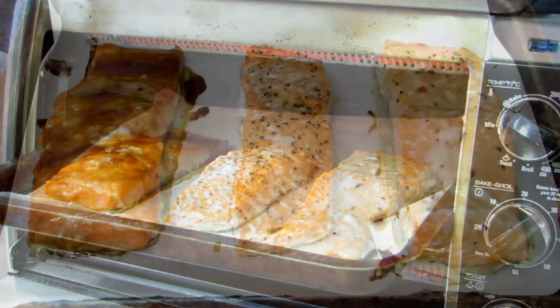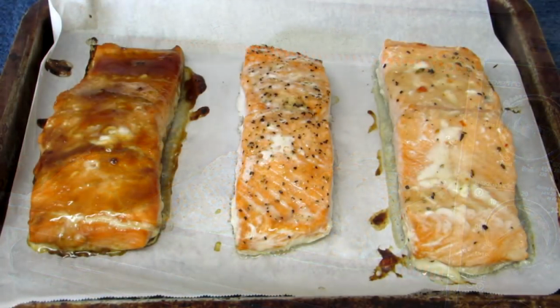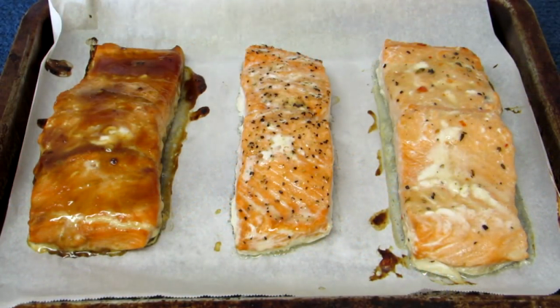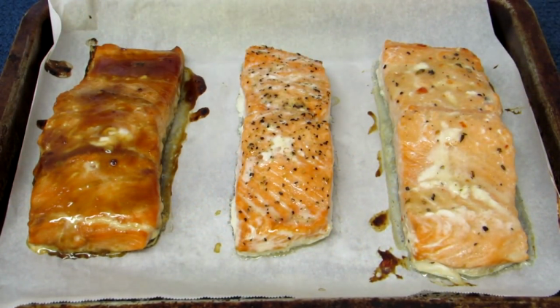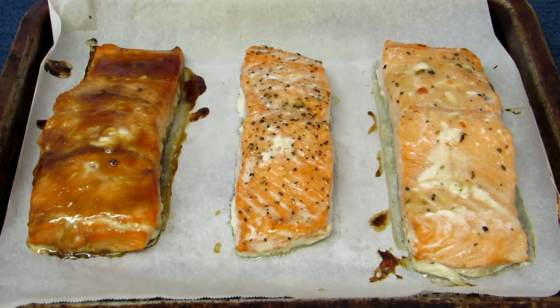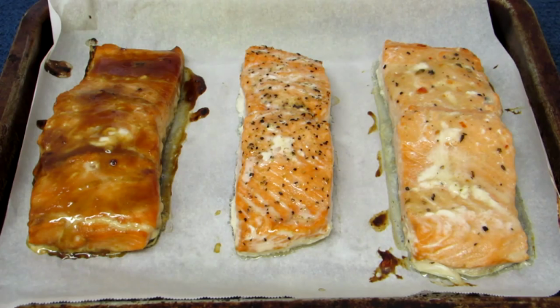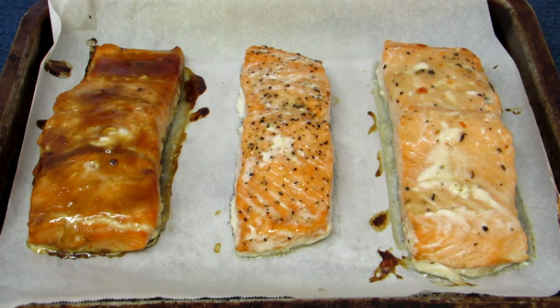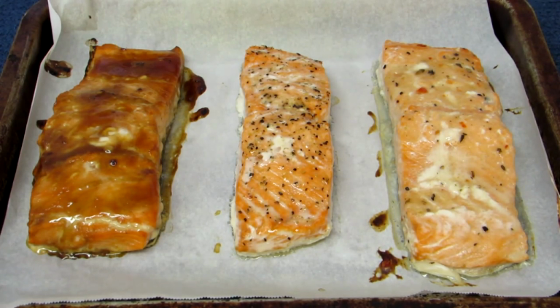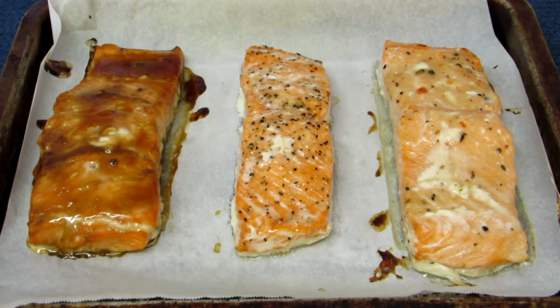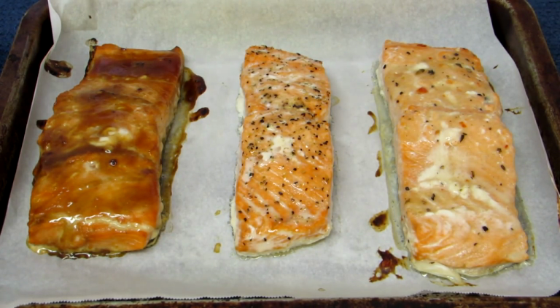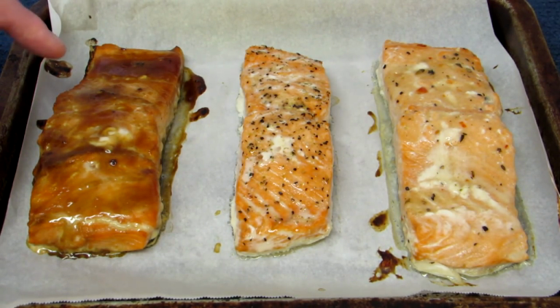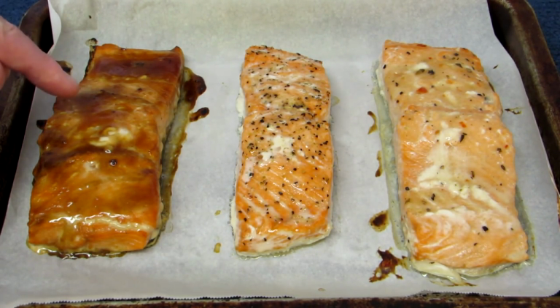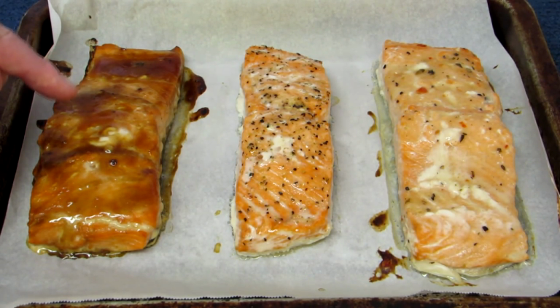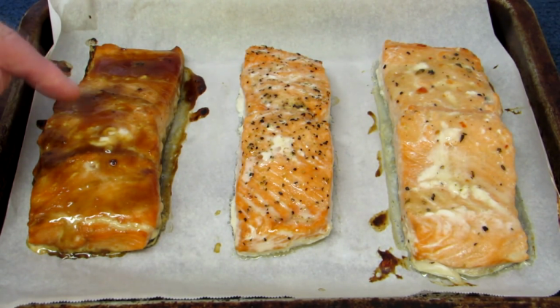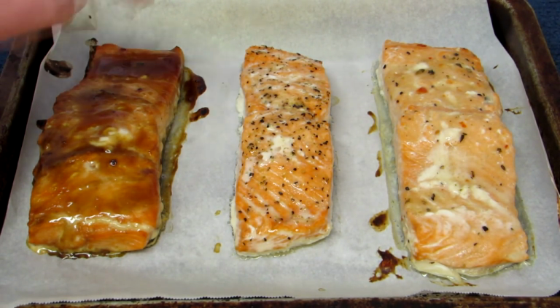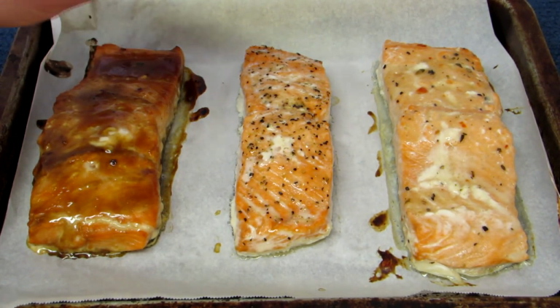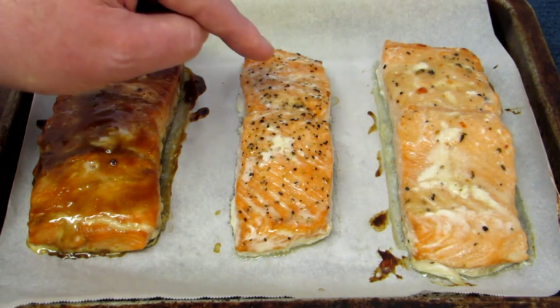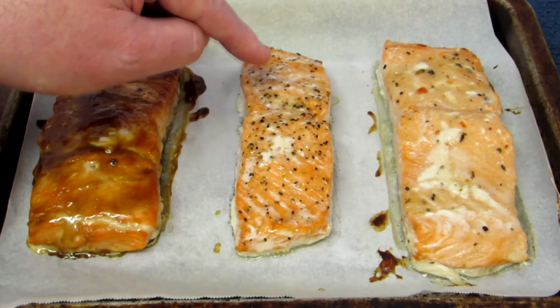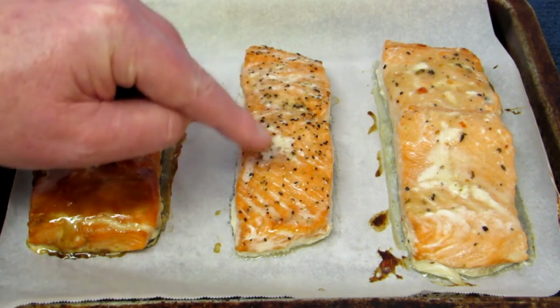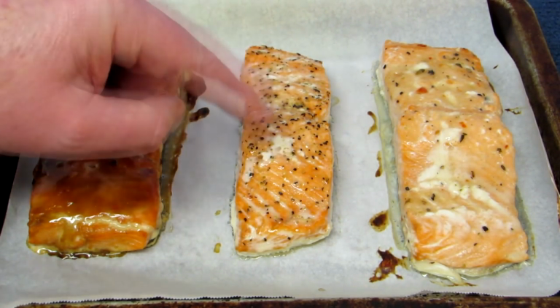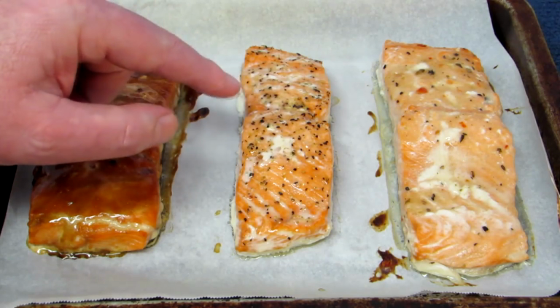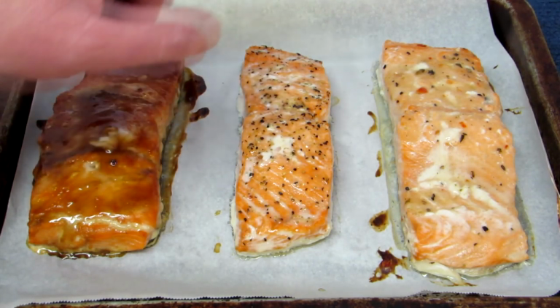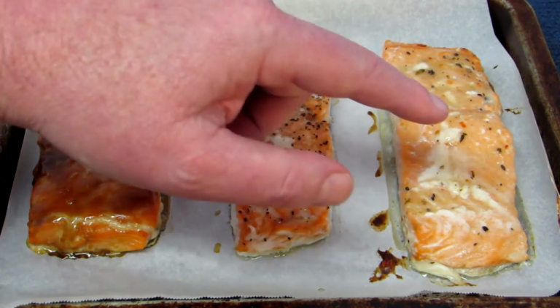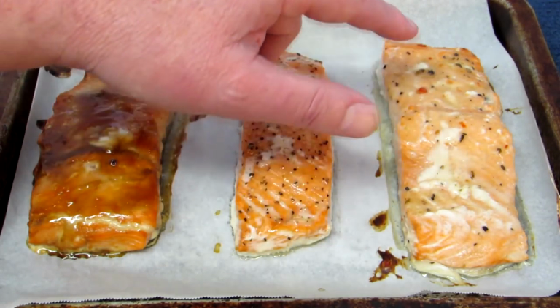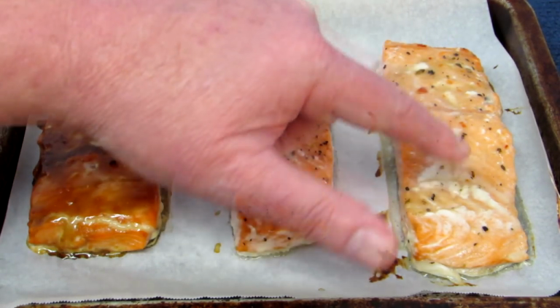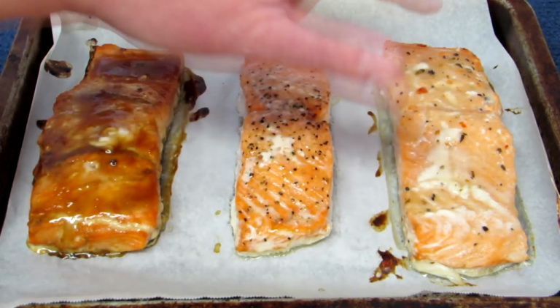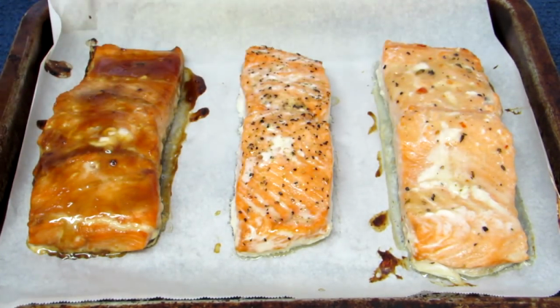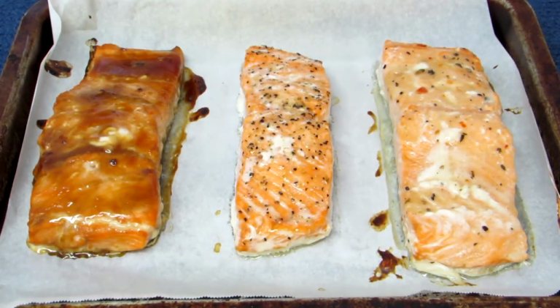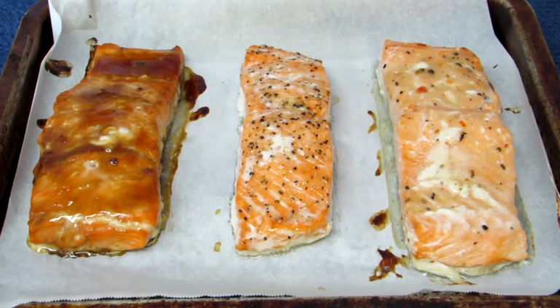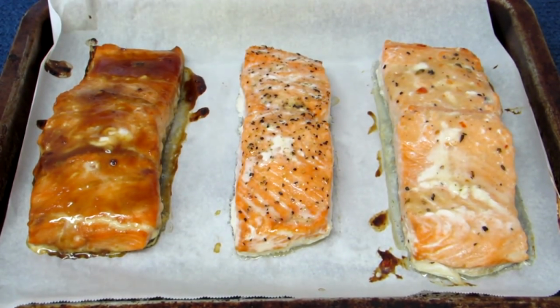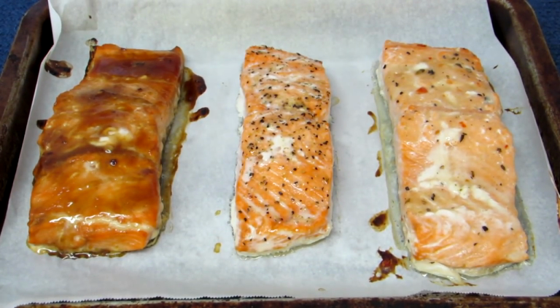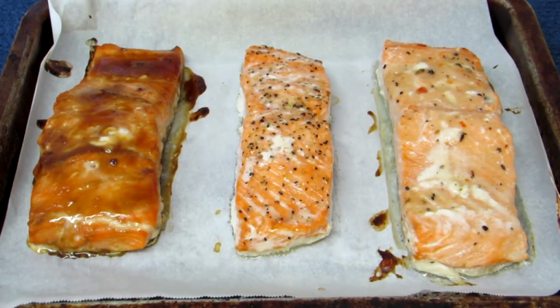I'll let these cool down a little bit before I try them, but here we are: Australian marinade, olive oil with salt and pepper, and the garlic and herb marinade. They all look pretty good.